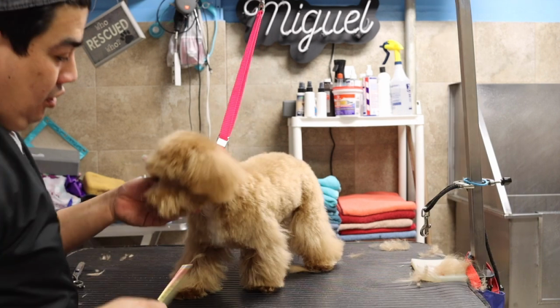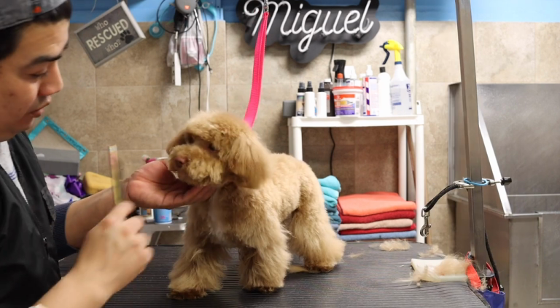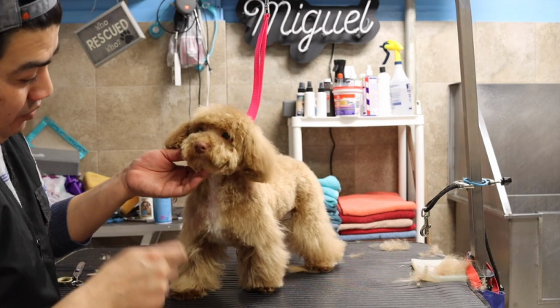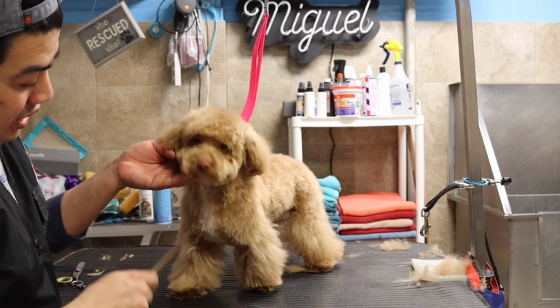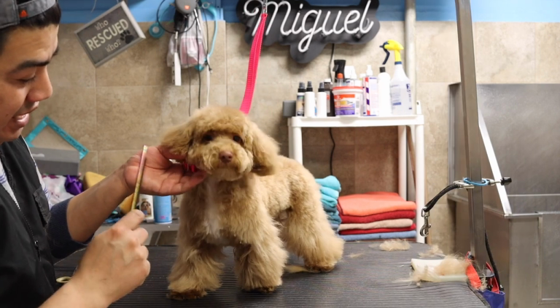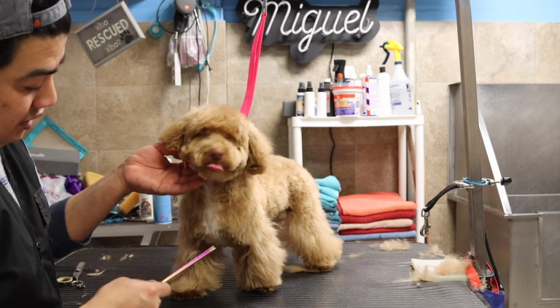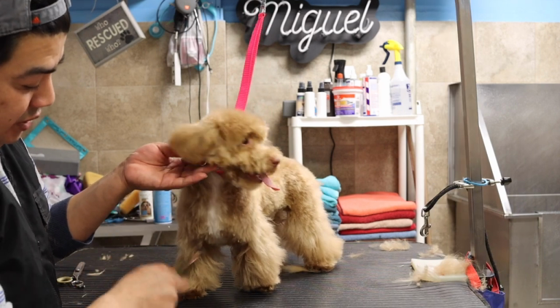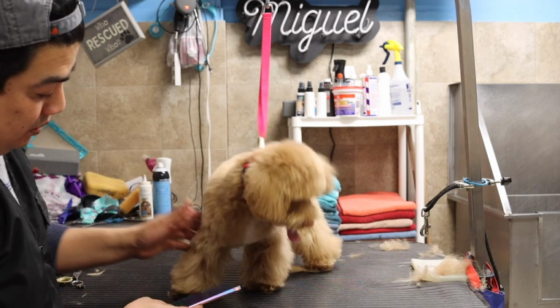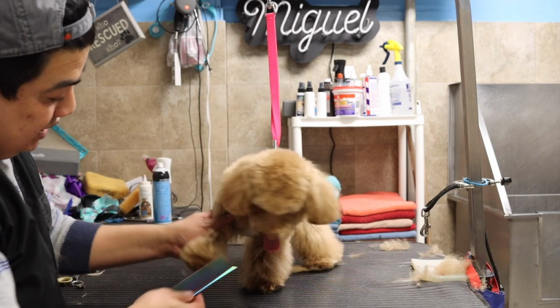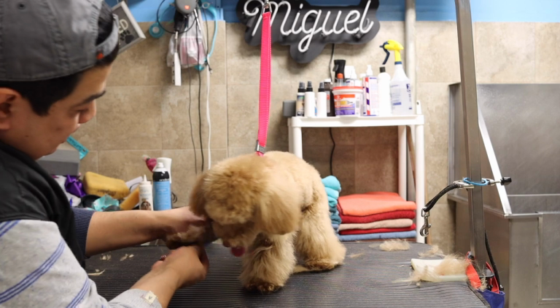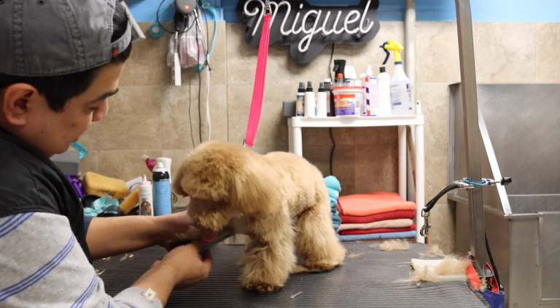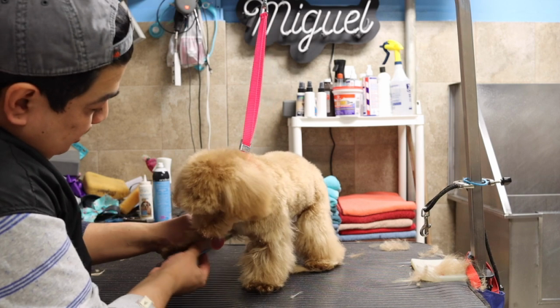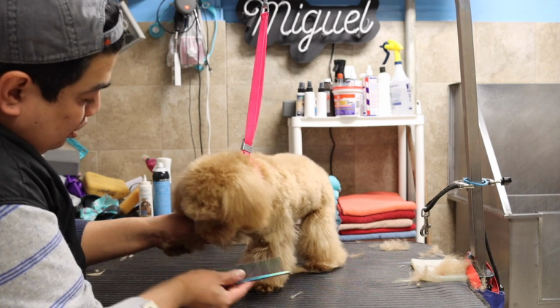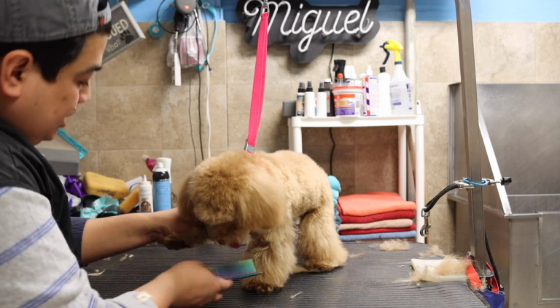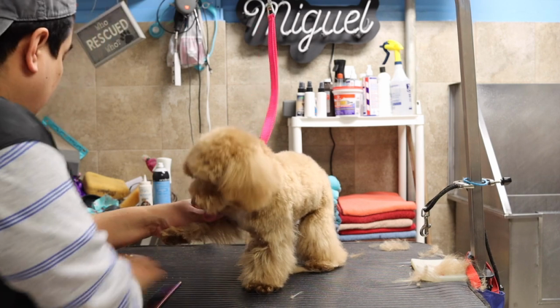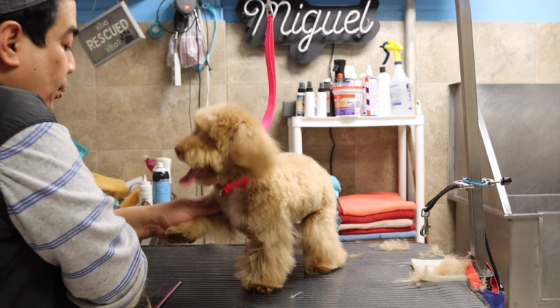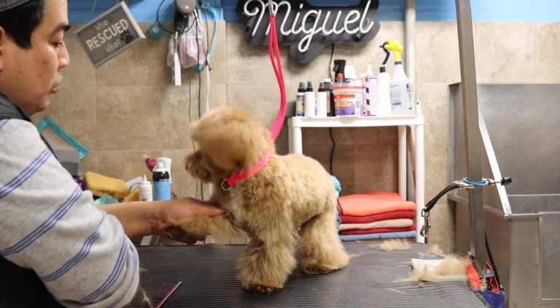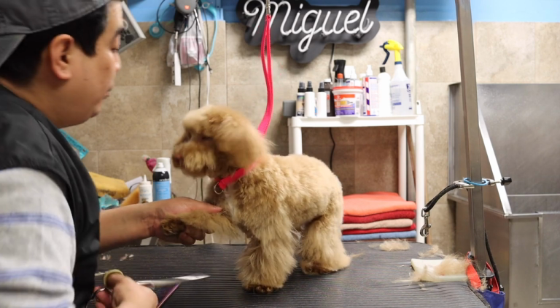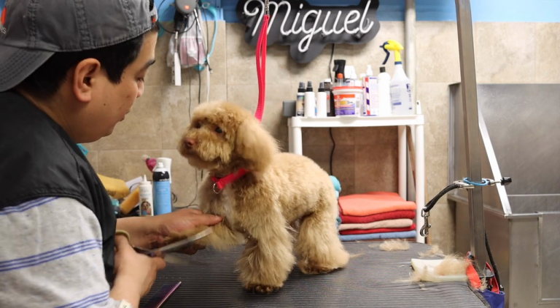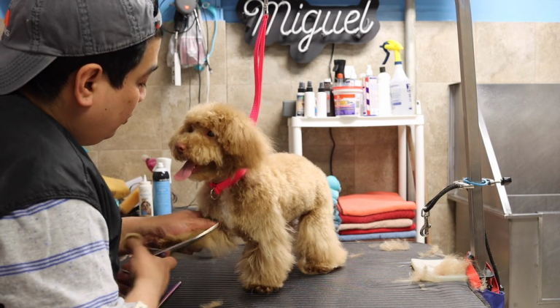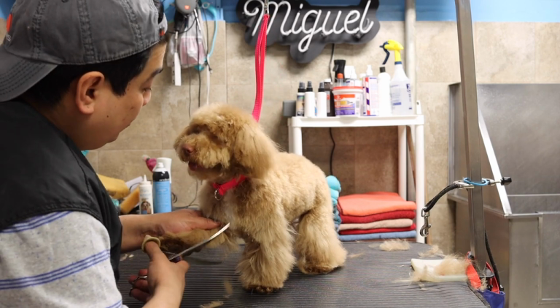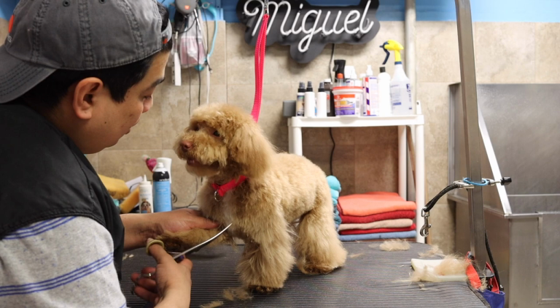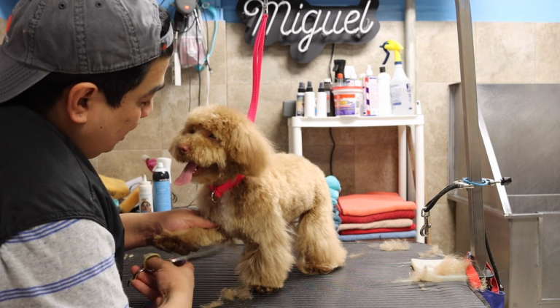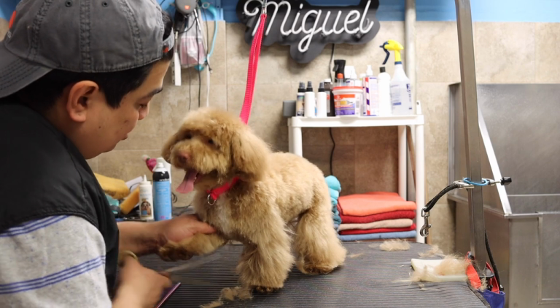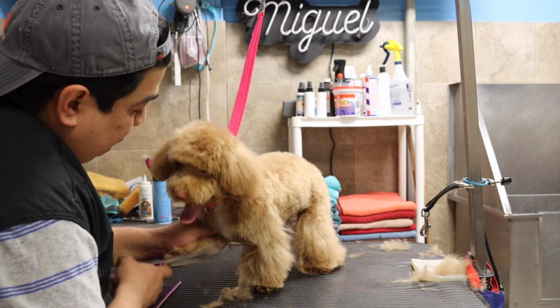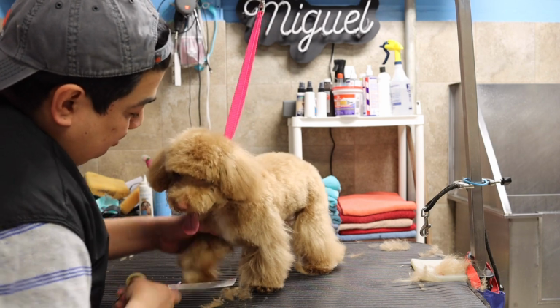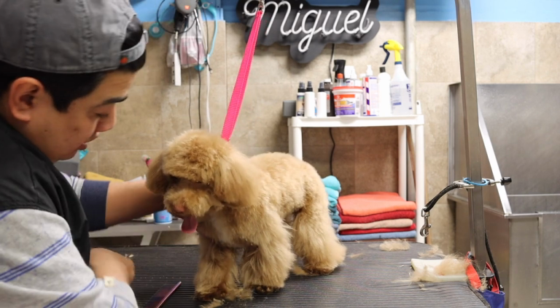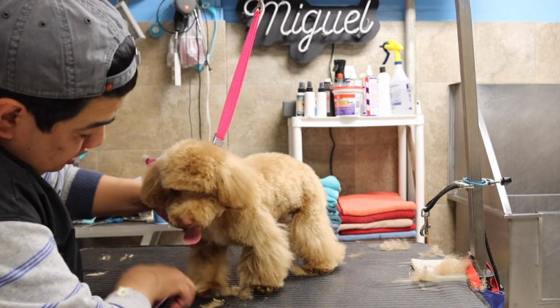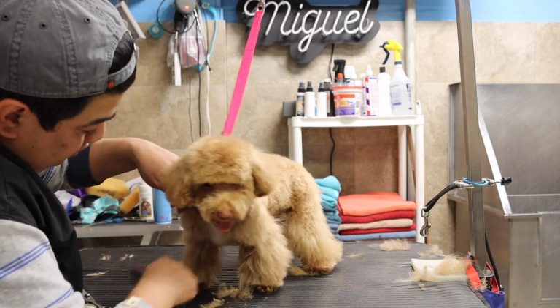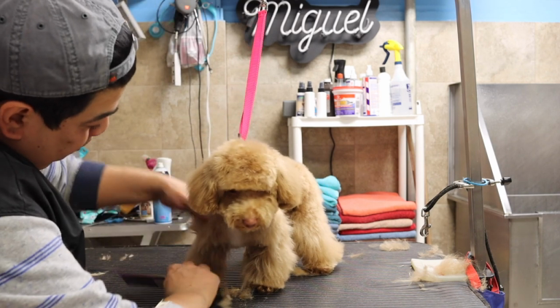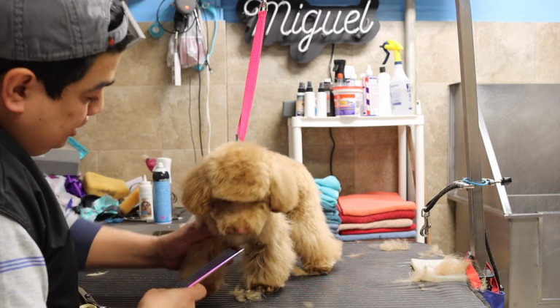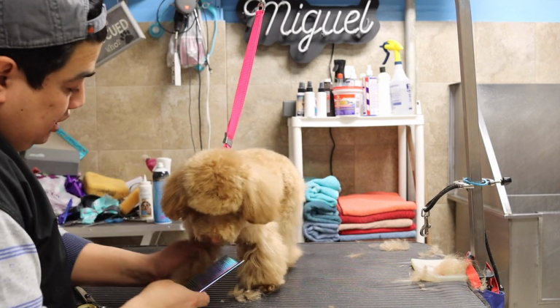After the face we are going to be doing the legs. On the legs it's super easy — I'm just going to be rounding all around, as you can see.